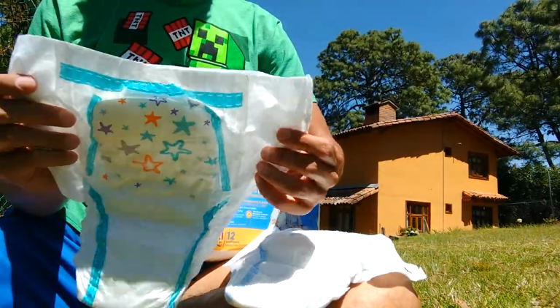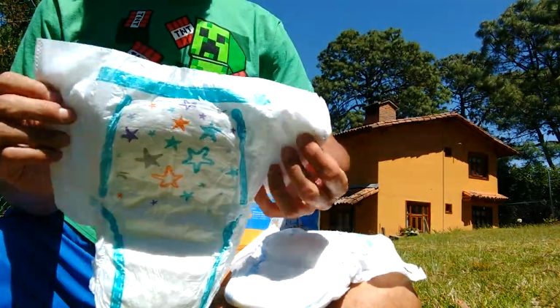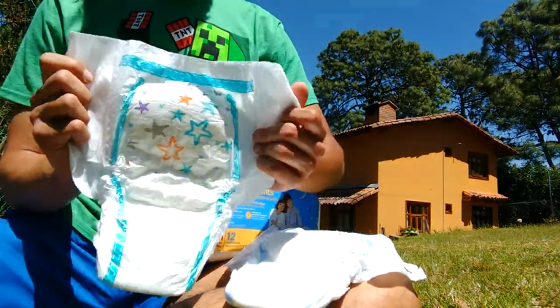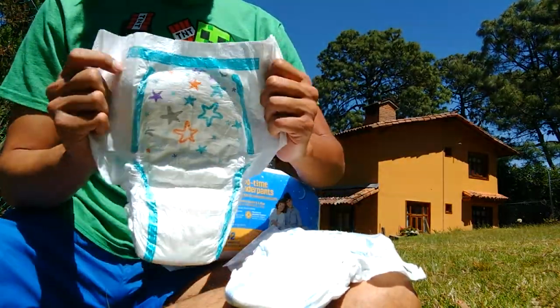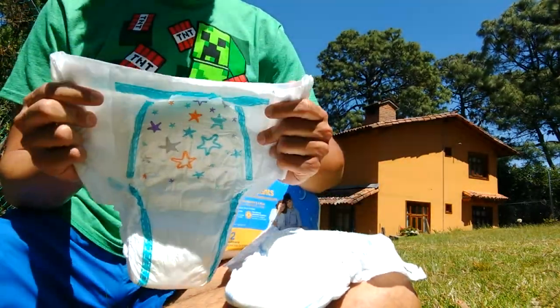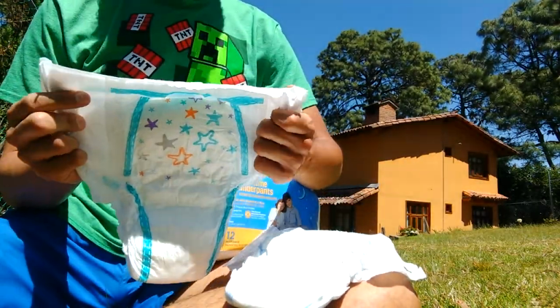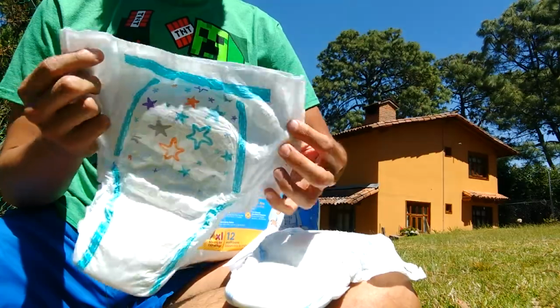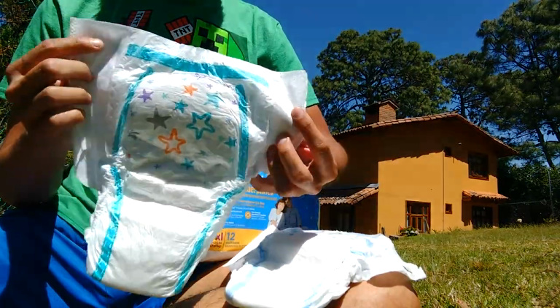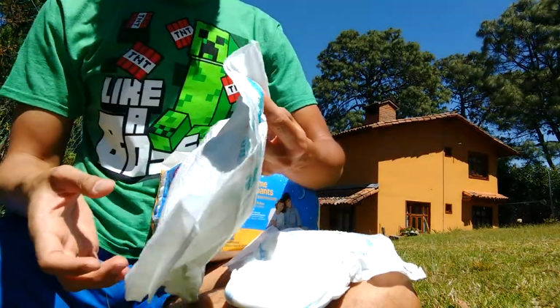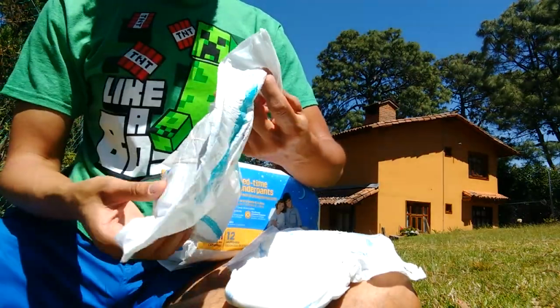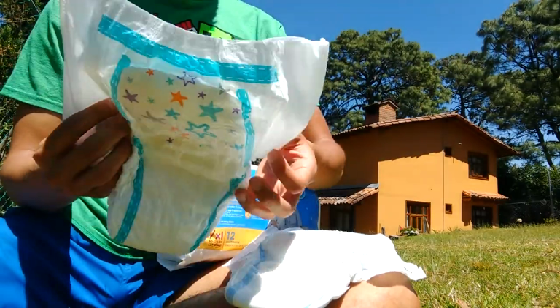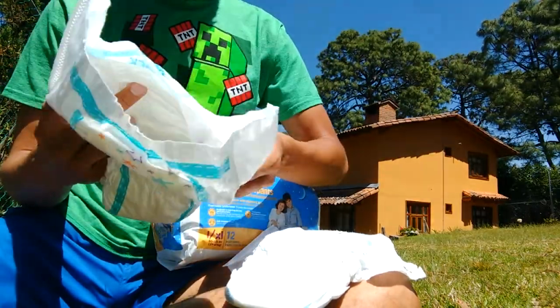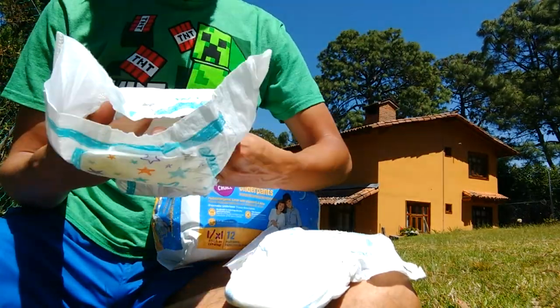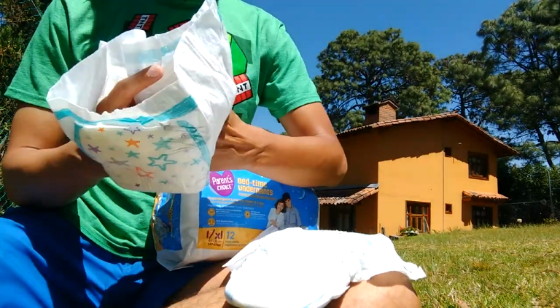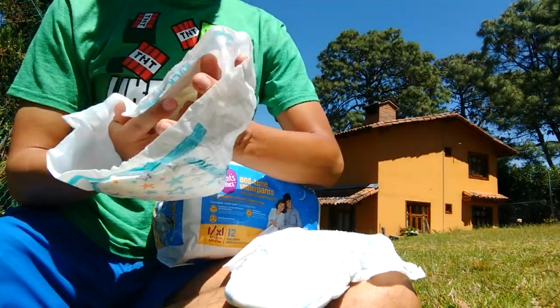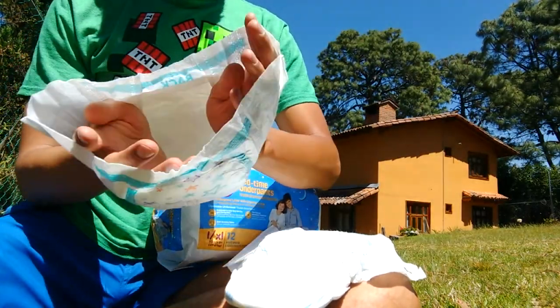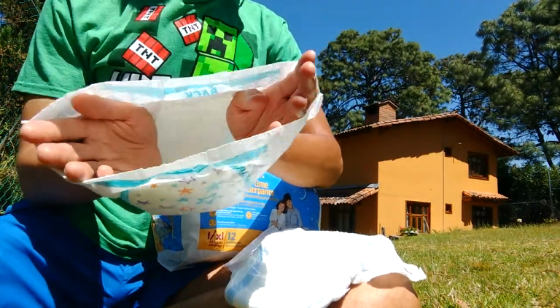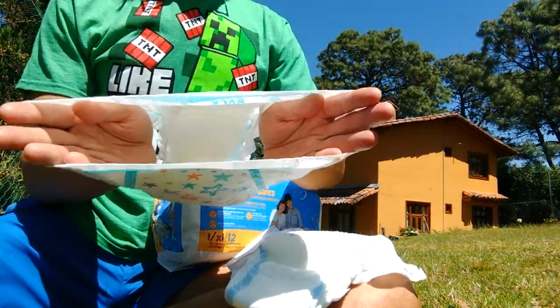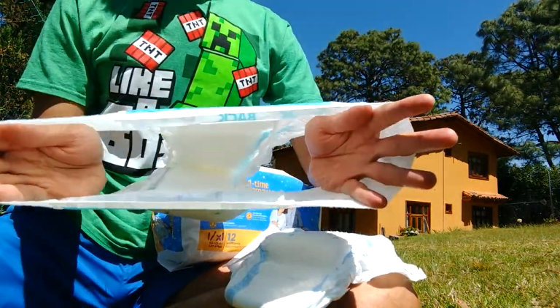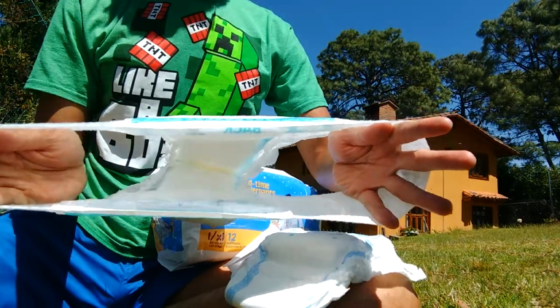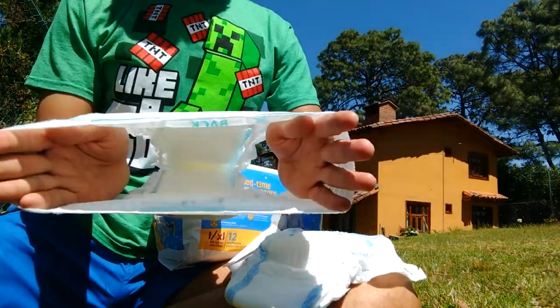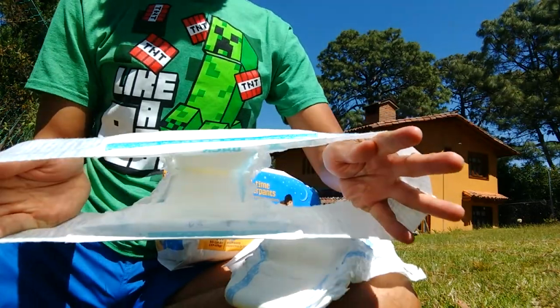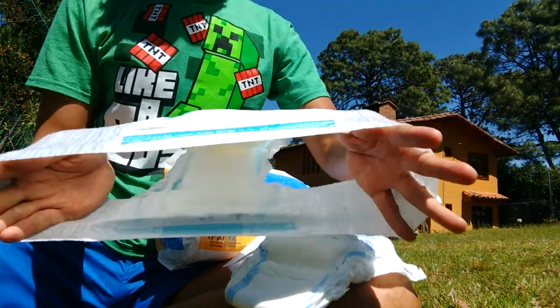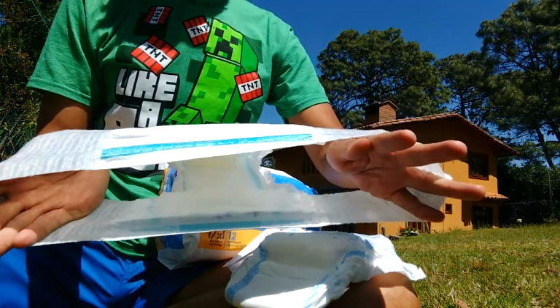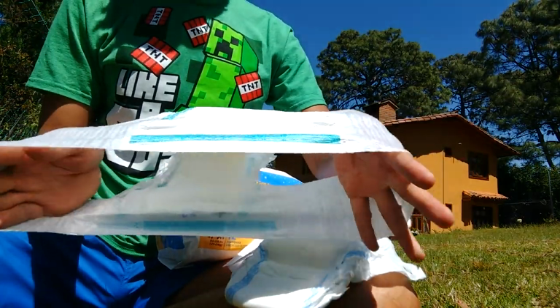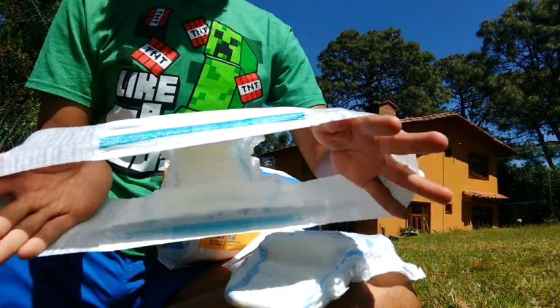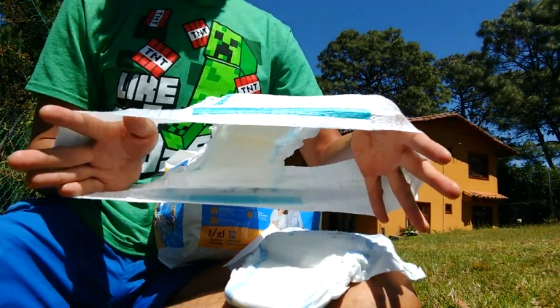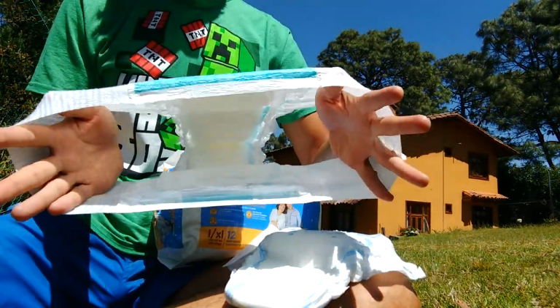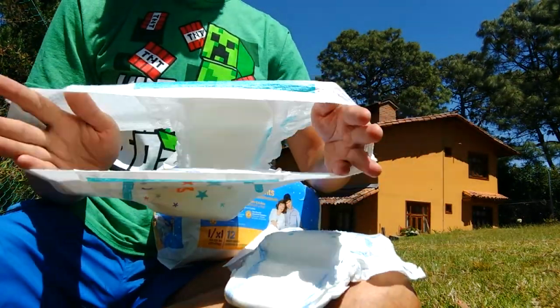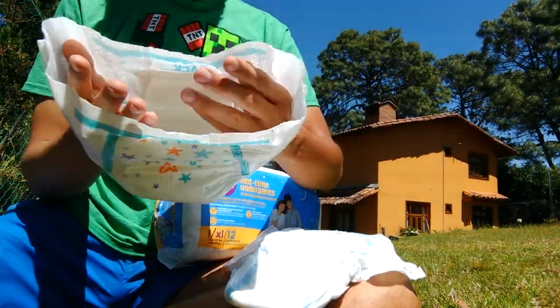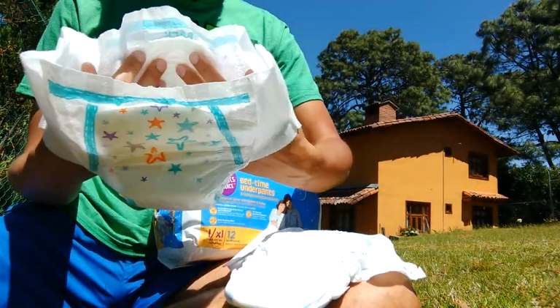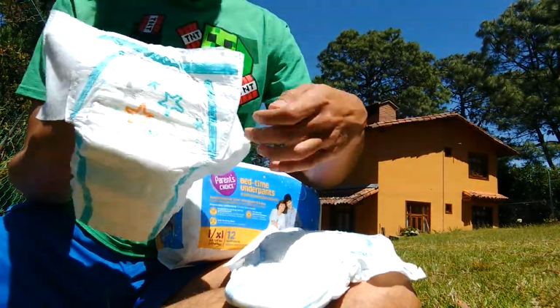But they are super comfy. Let's see how stretchy they are. They are stretching out, but not as much as the superior quality GoodNites.